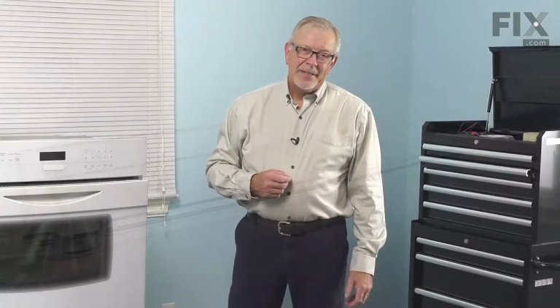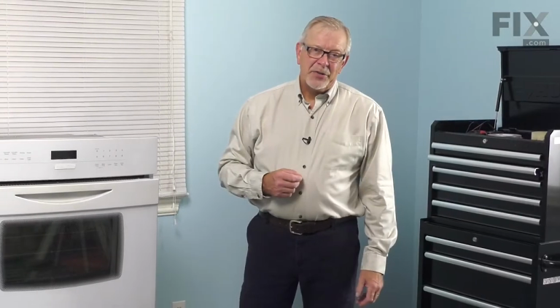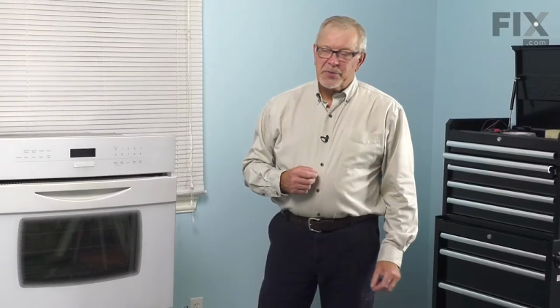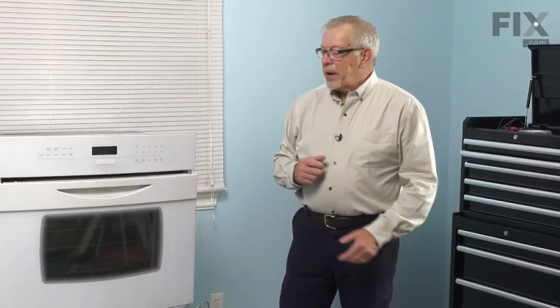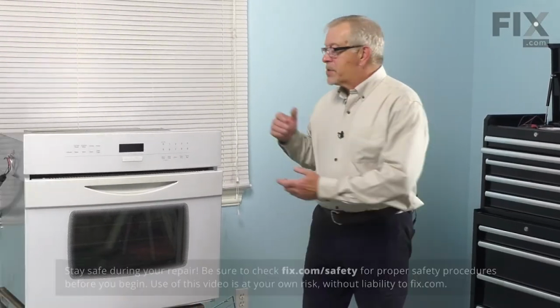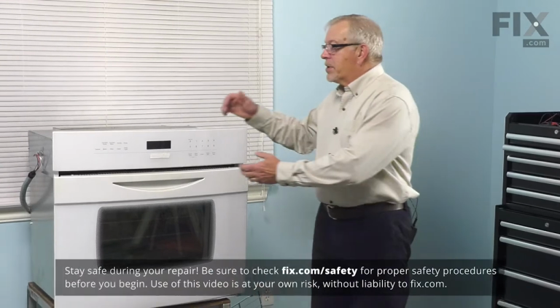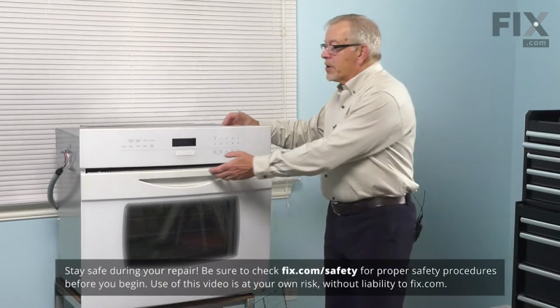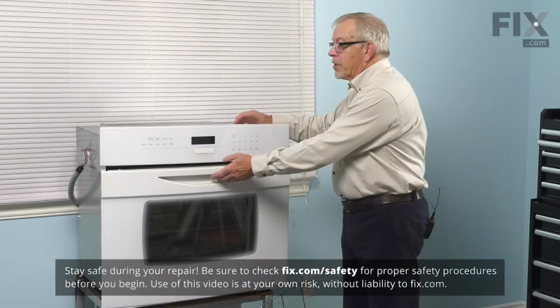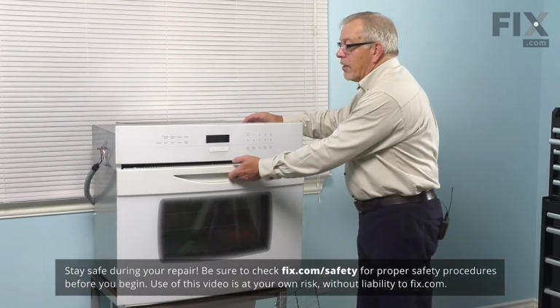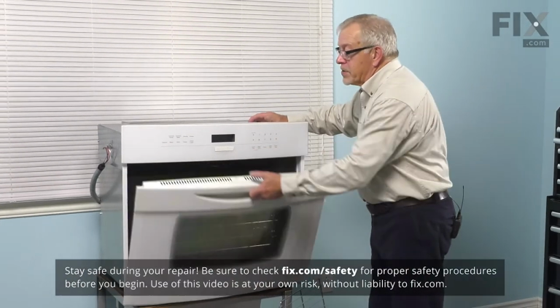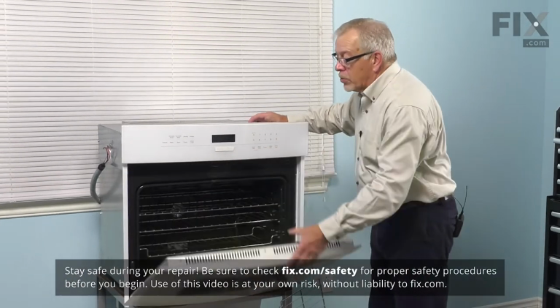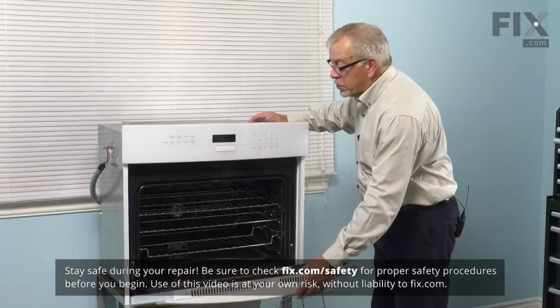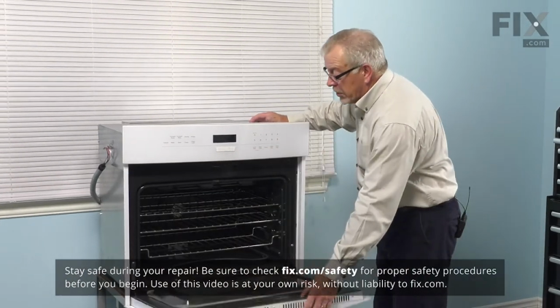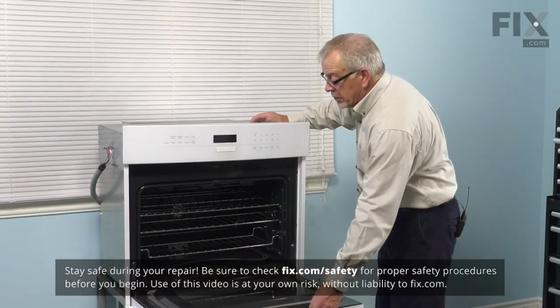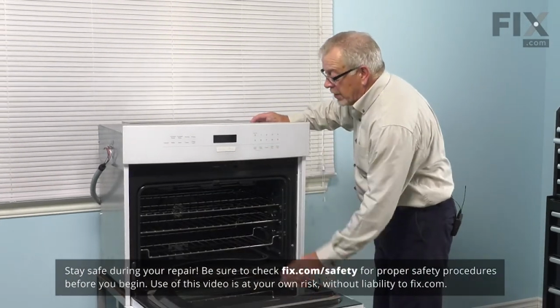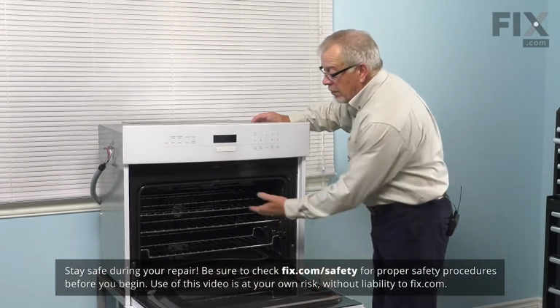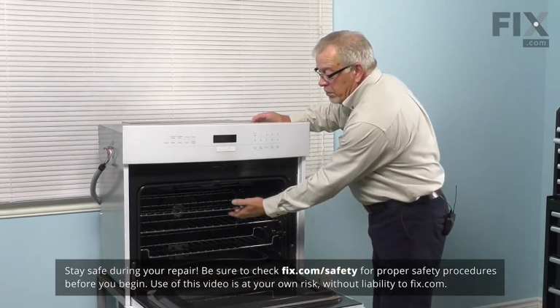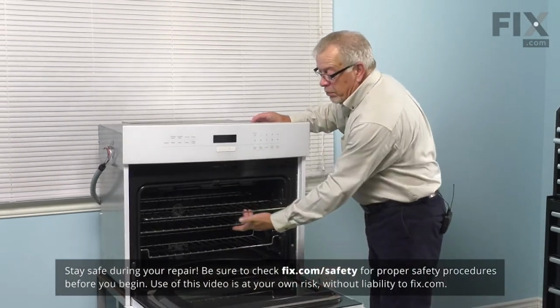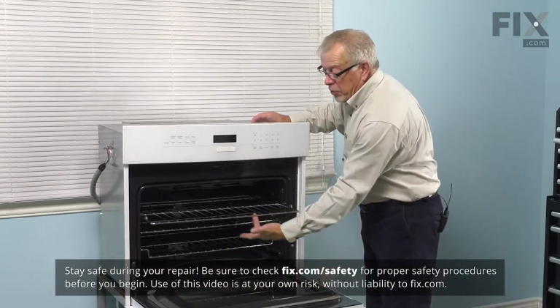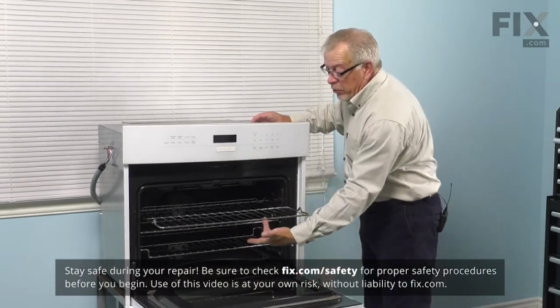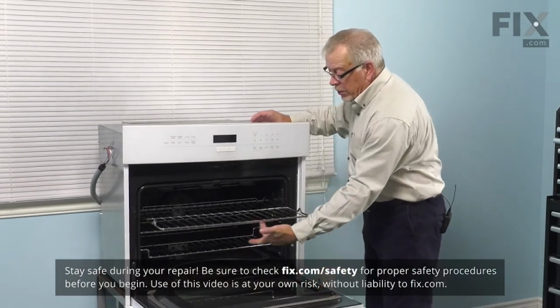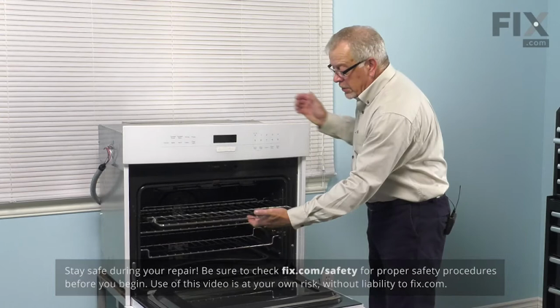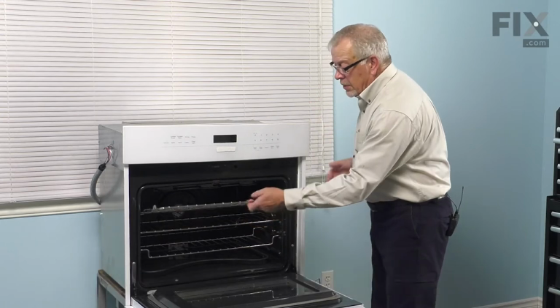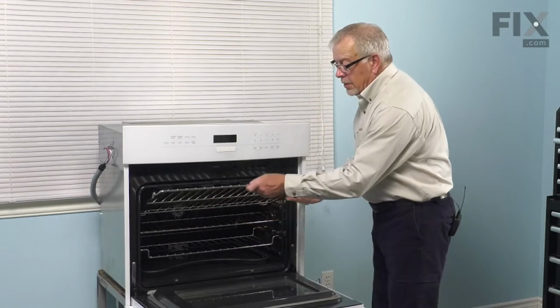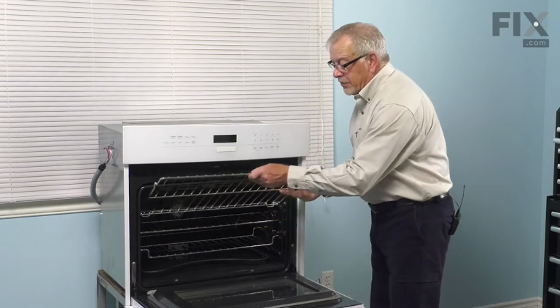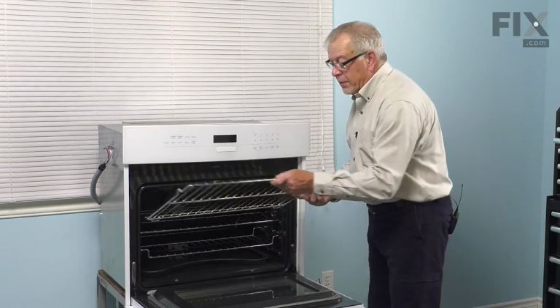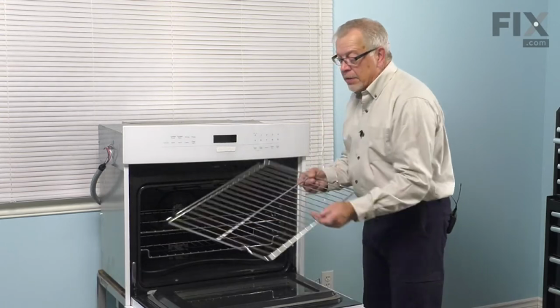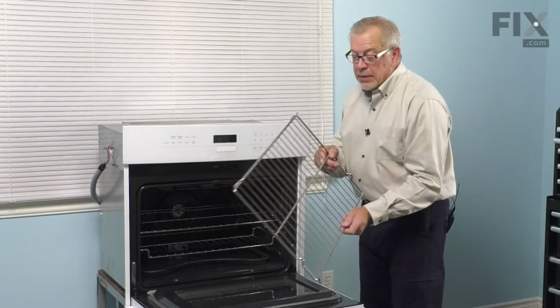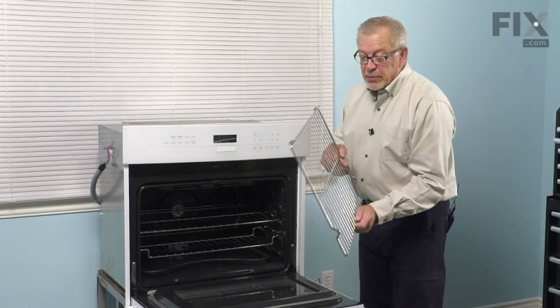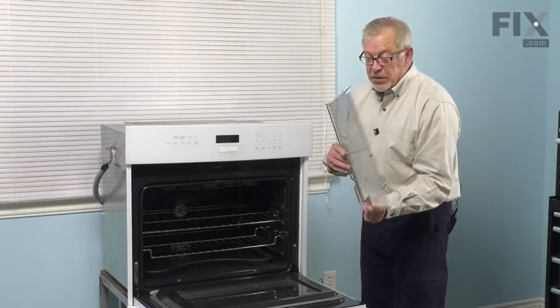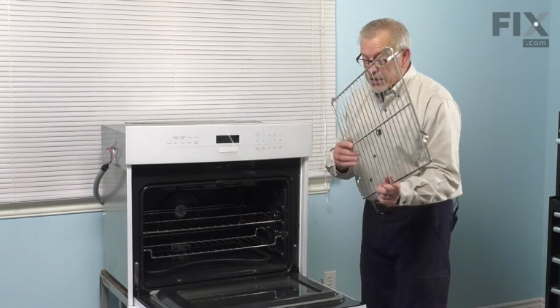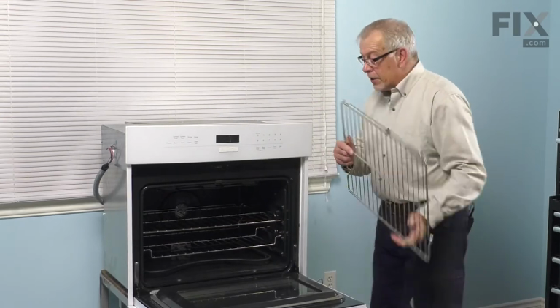Now, to do this repair, we simply need to make sure that the oven is cool to touch. Pull the old rack out, lift it up, remove it and discard it.